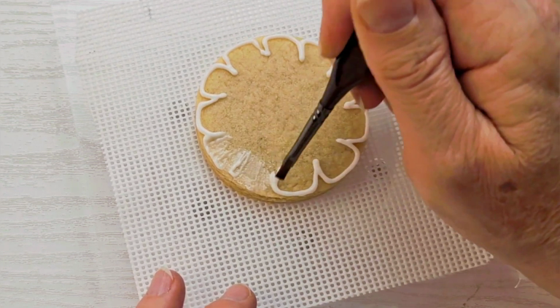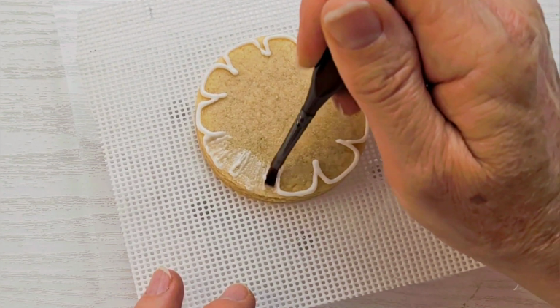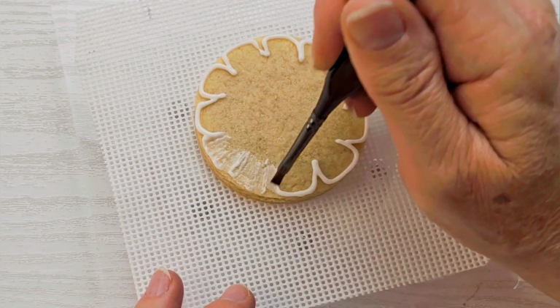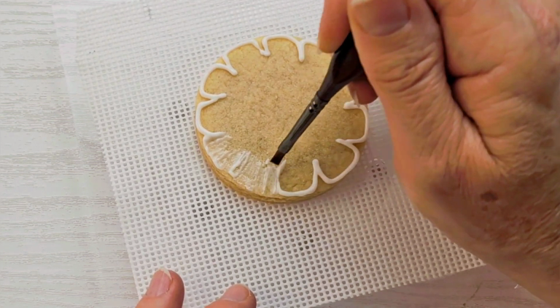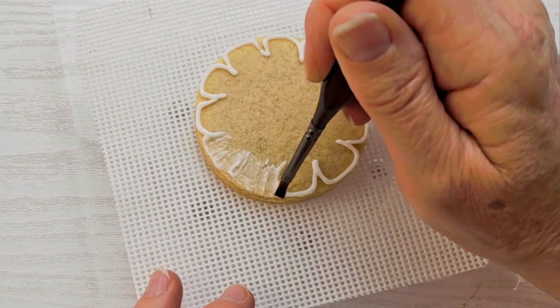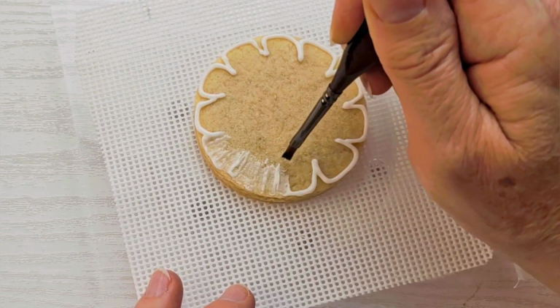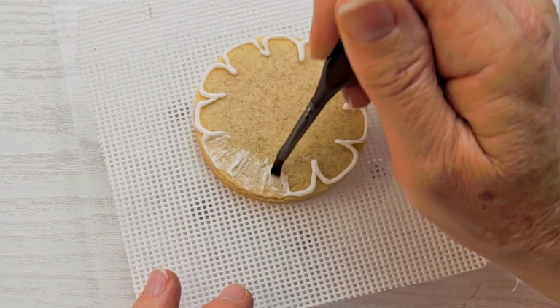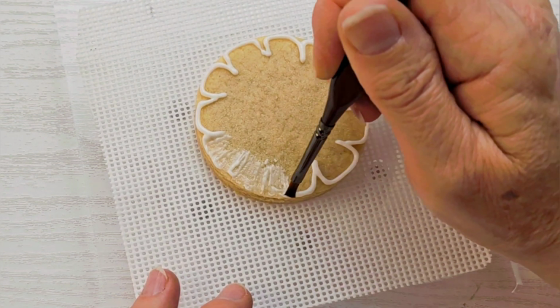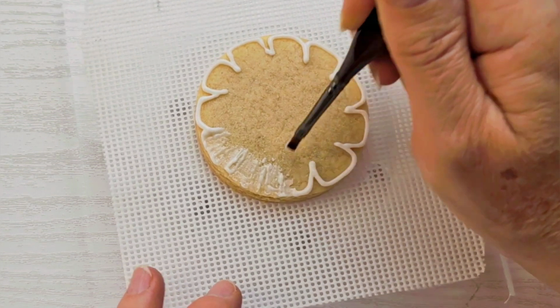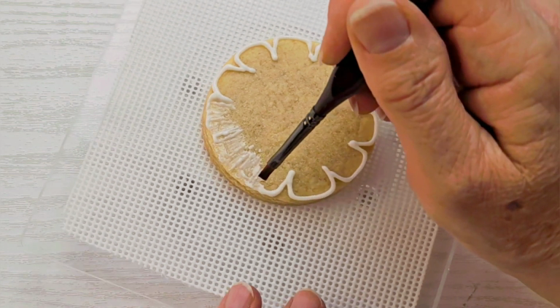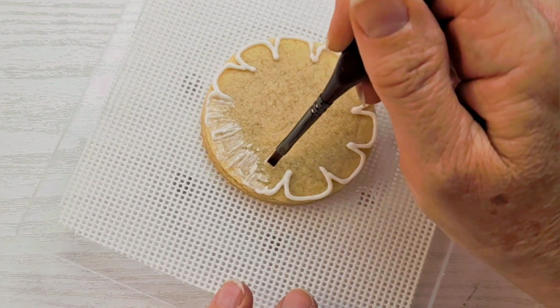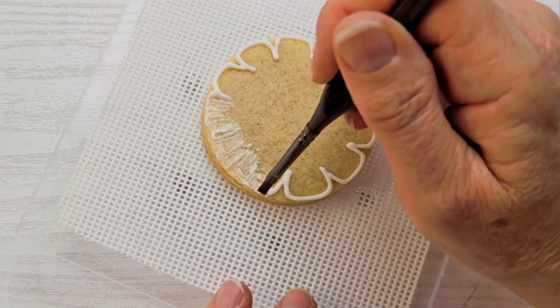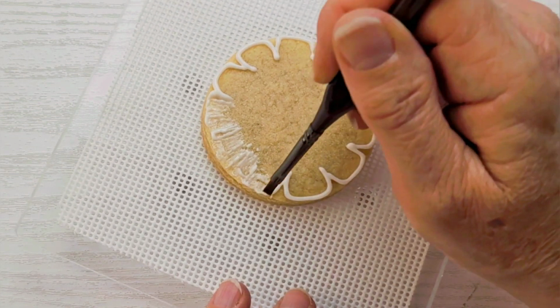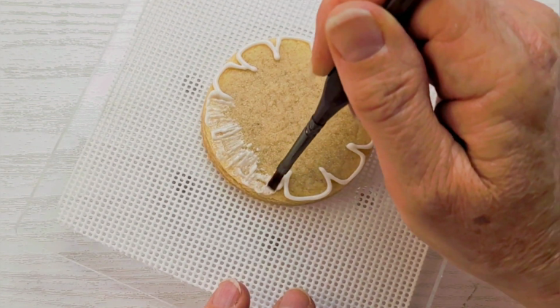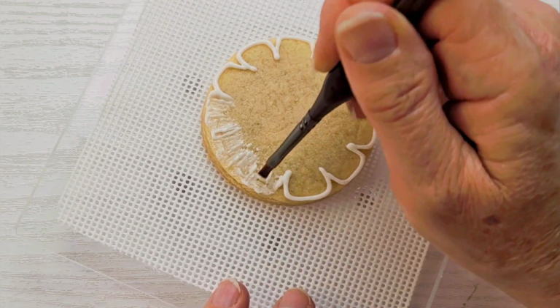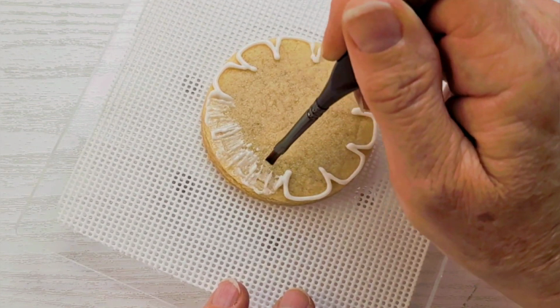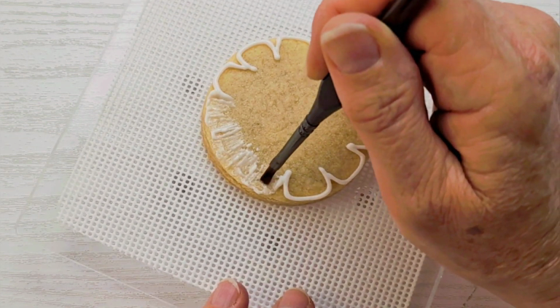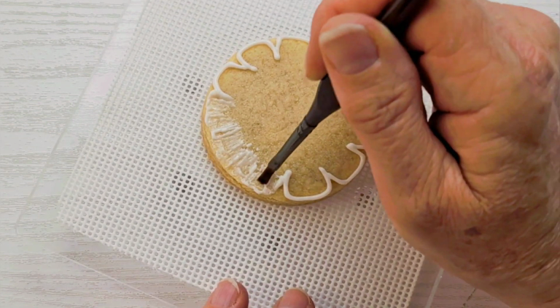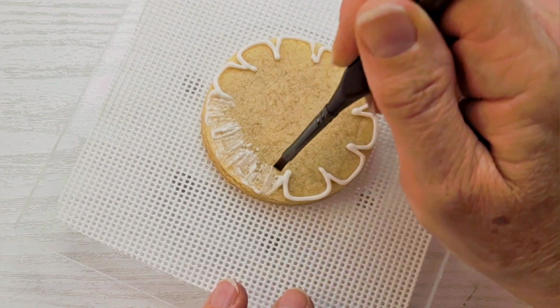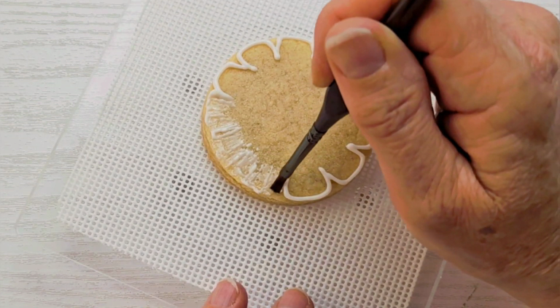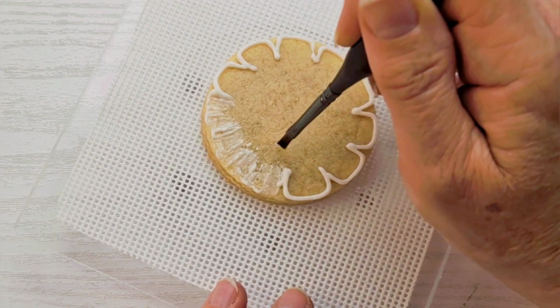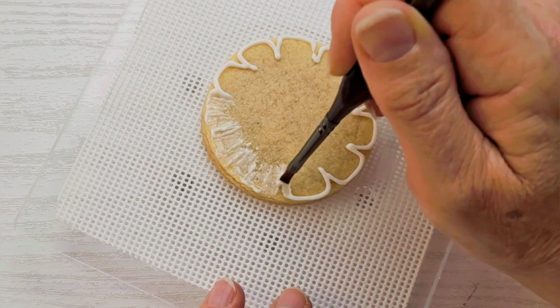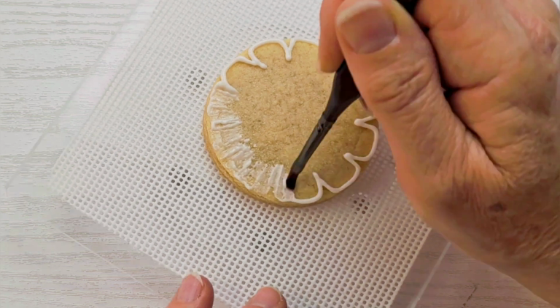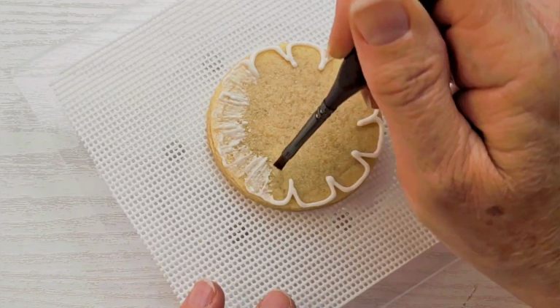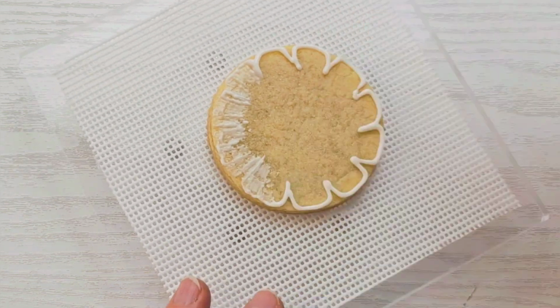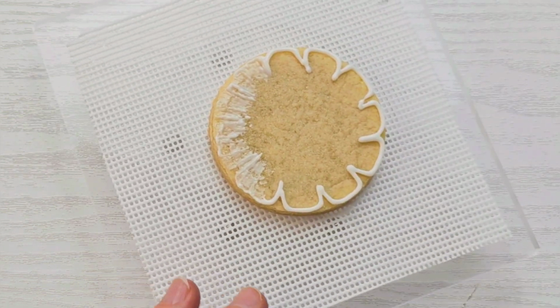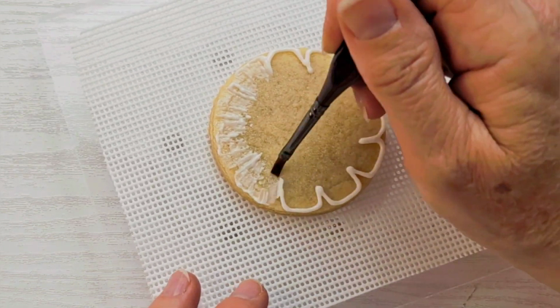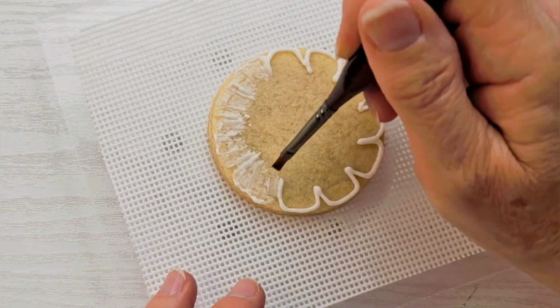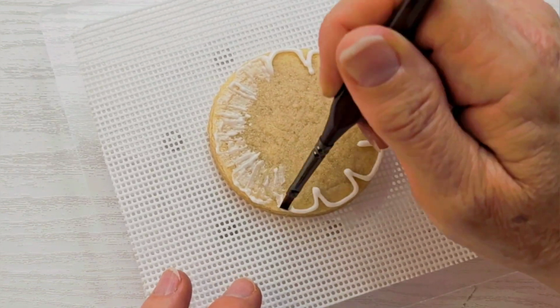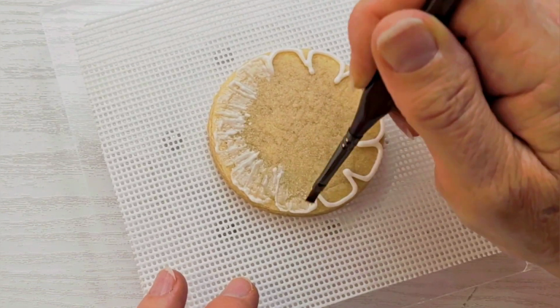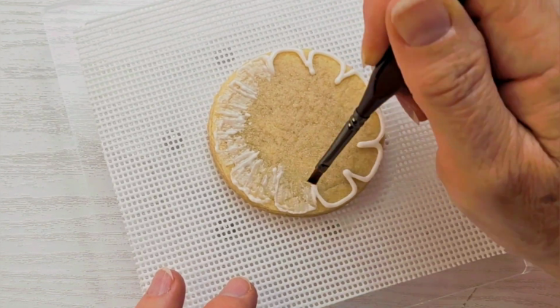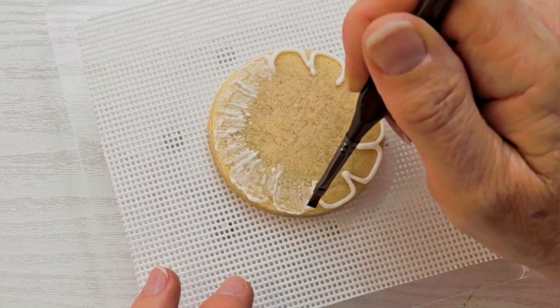My border is not thick enough, so I'm going to actually go over it again with icing. For now I'm just going to grab all of my icing and drag it in towards the center. Again, if you have a thick border you can just grab a bit of it and leave a border all the way around.